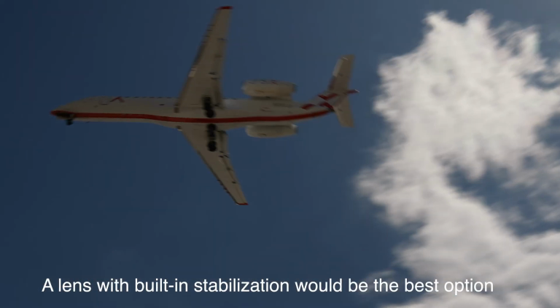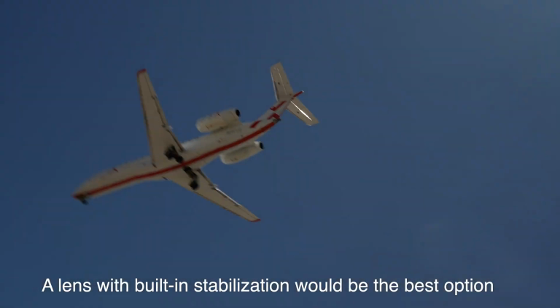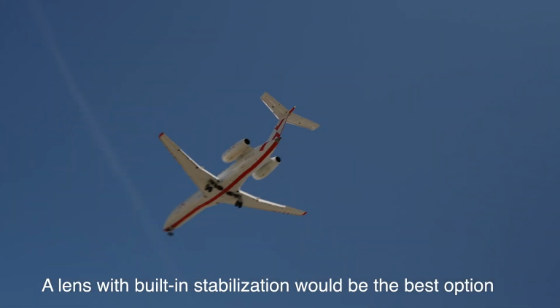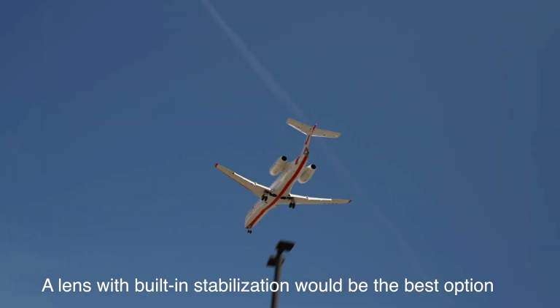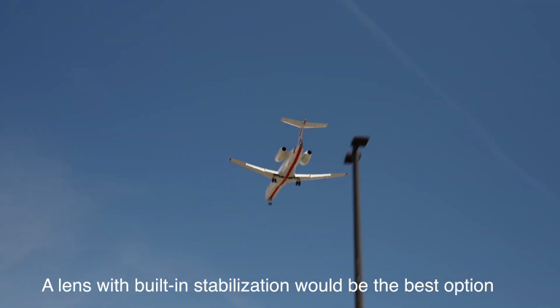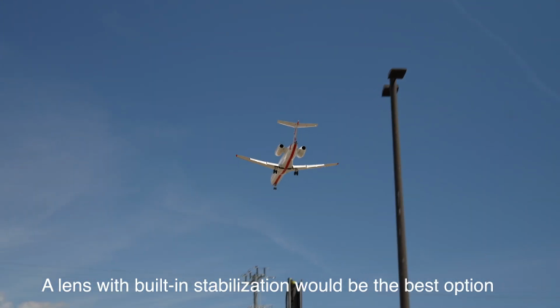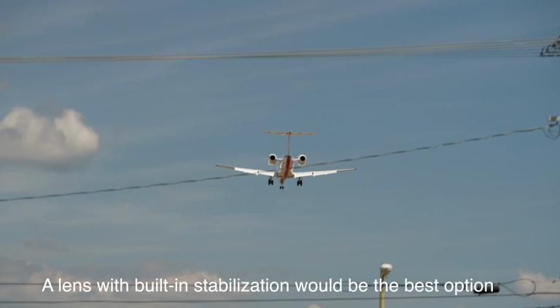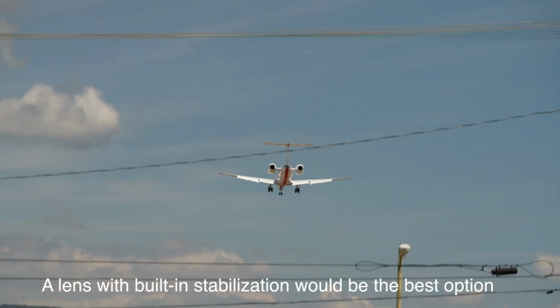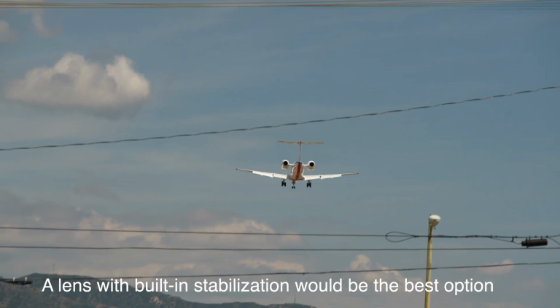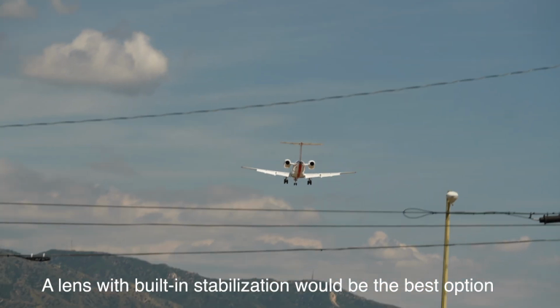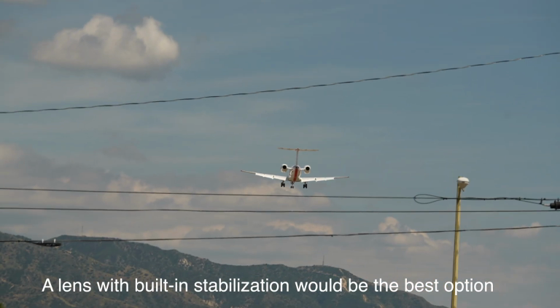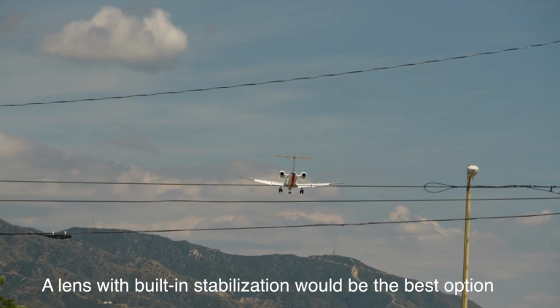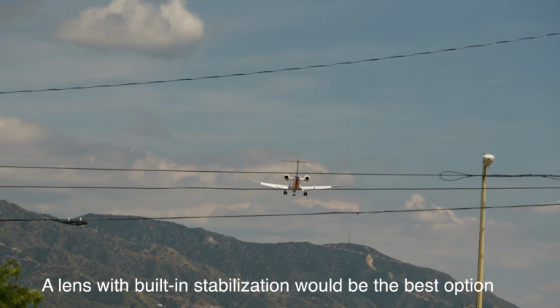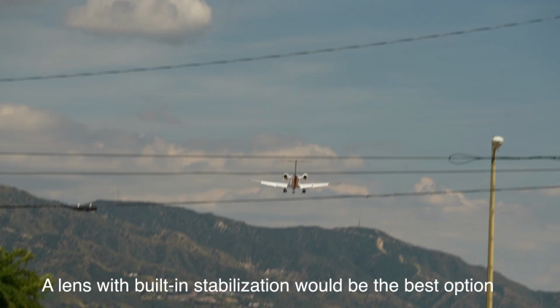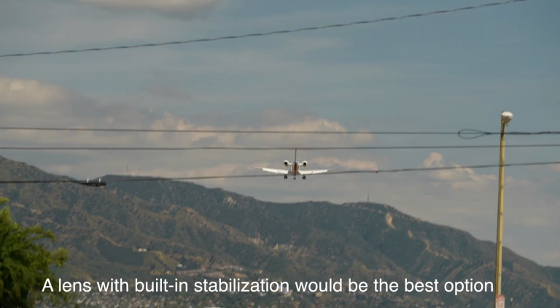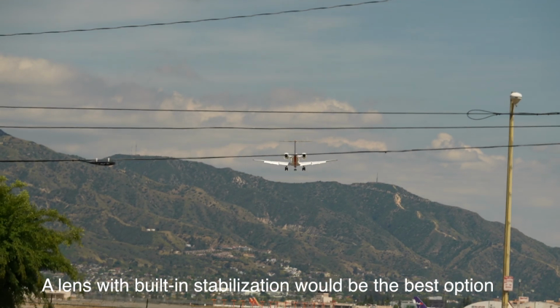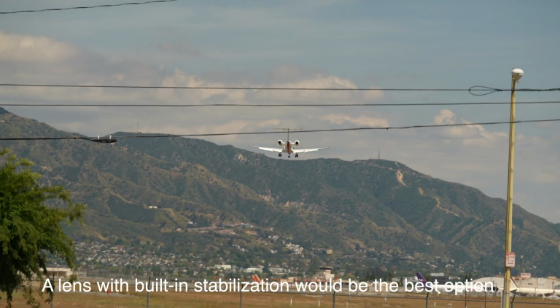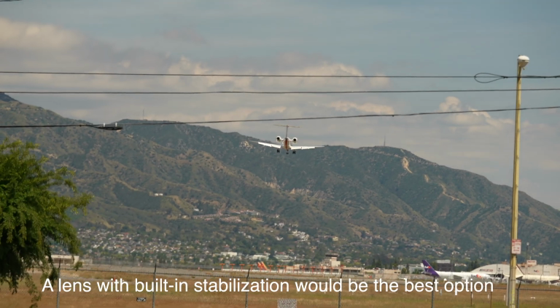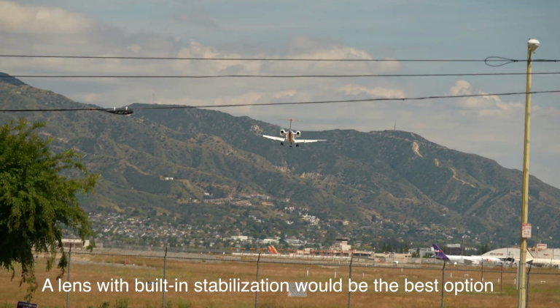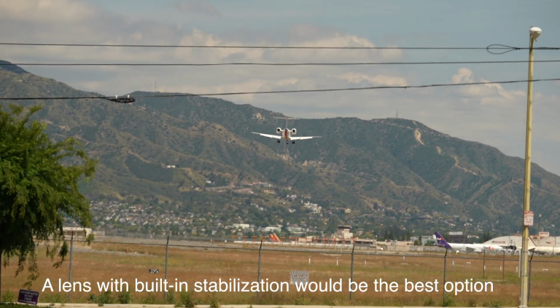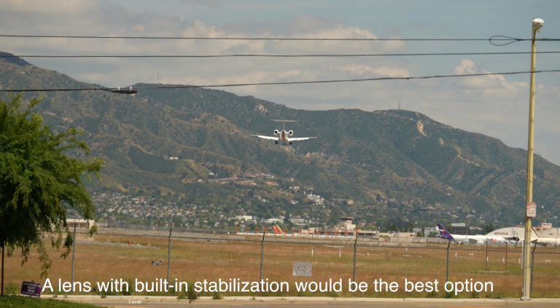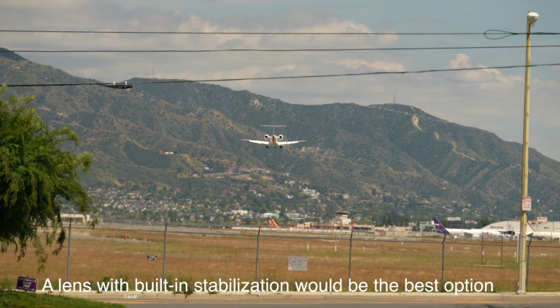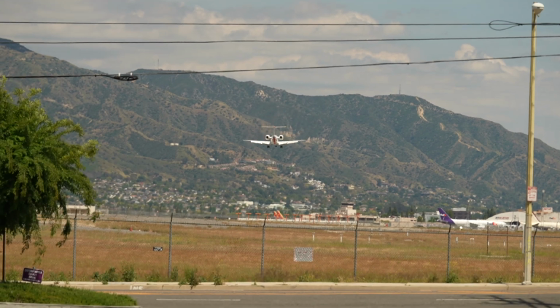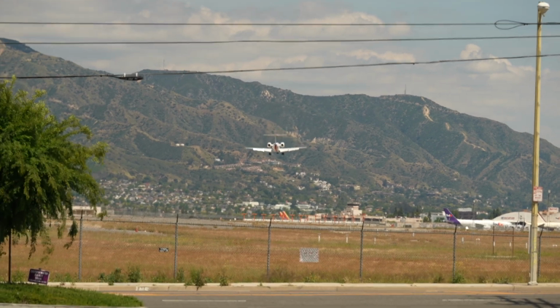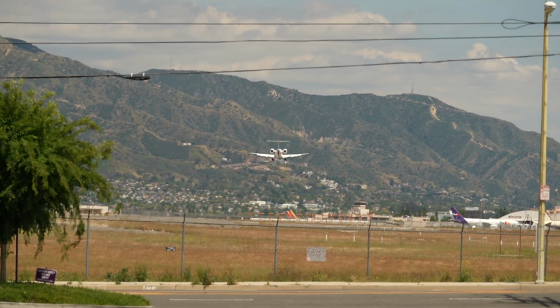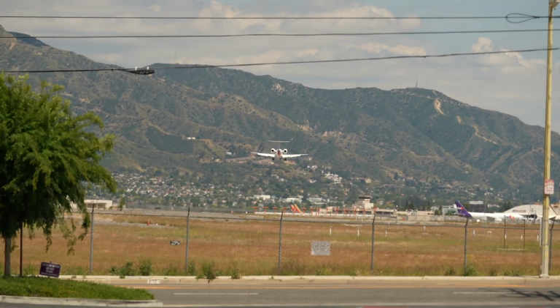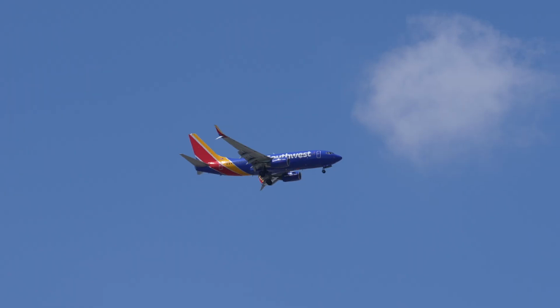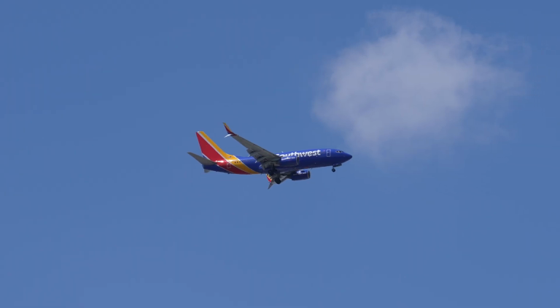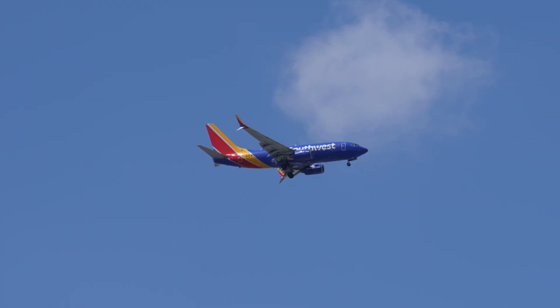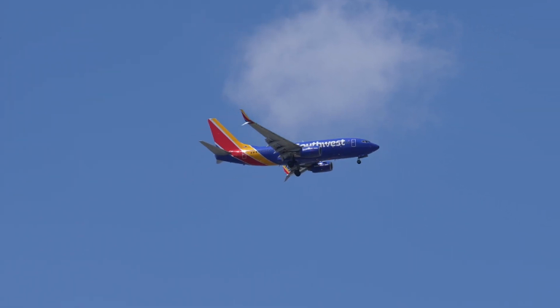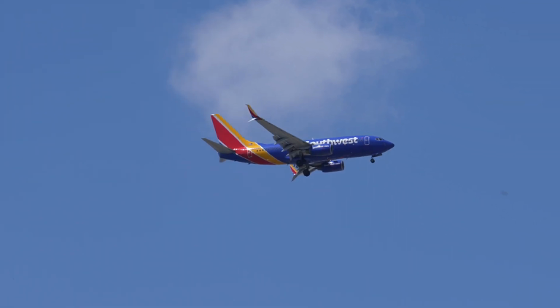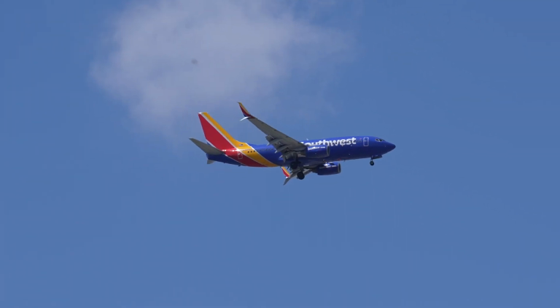Now this wouldn't be probably your ideal lens — I'd probably use the 70 to 200 — but I wanted to see how it worked with this lens. As you can see that plane coming in for a landing, it's still tracking it all the way down.